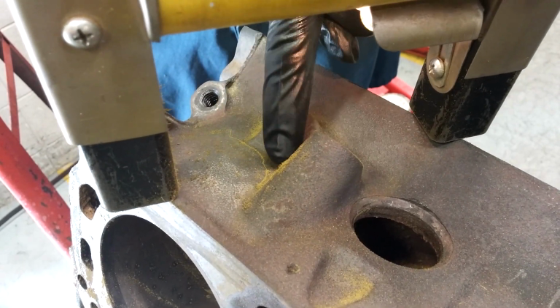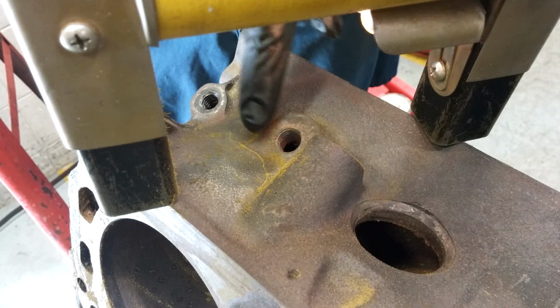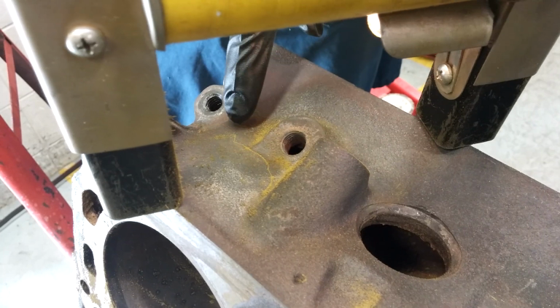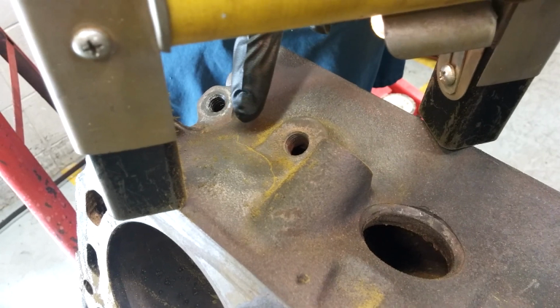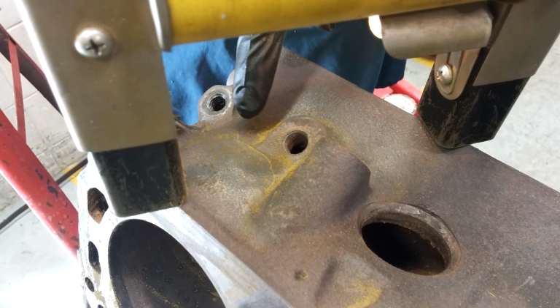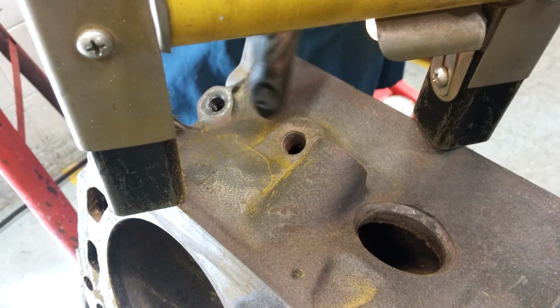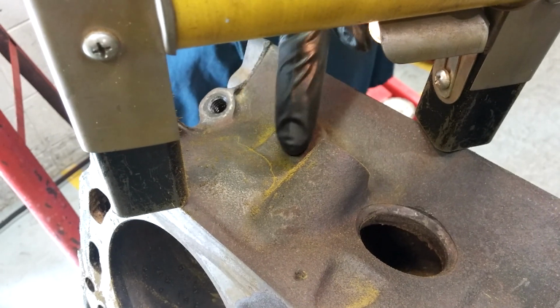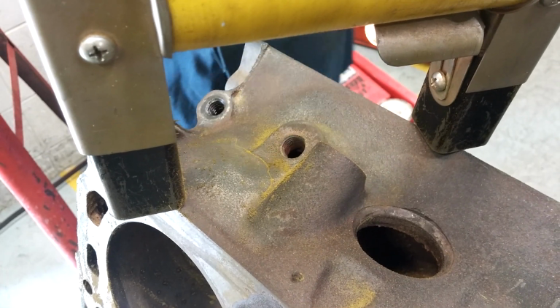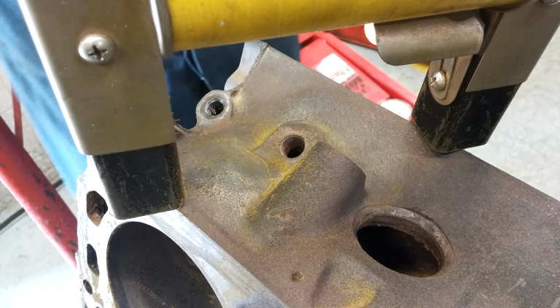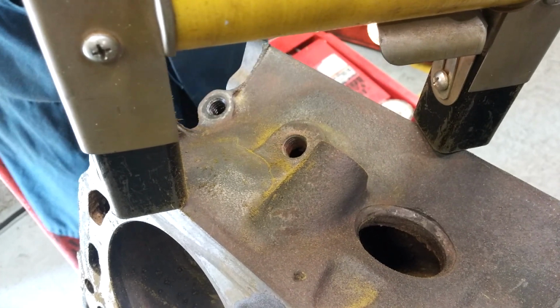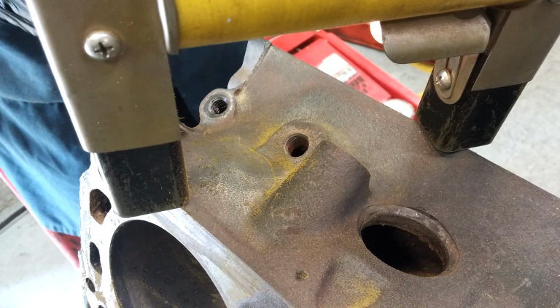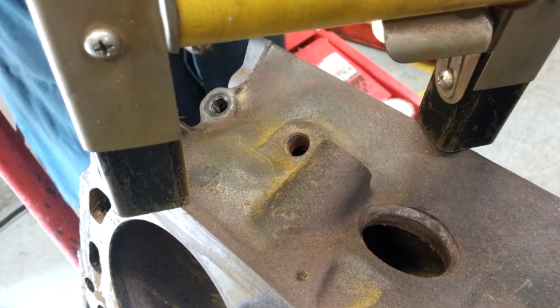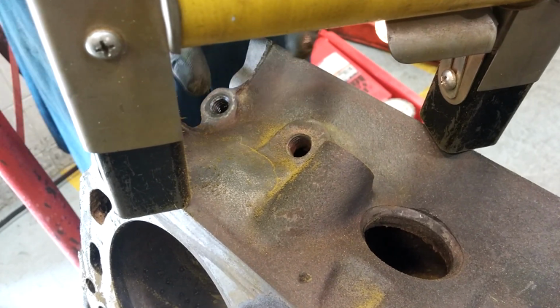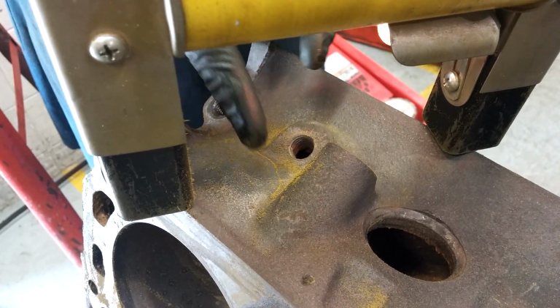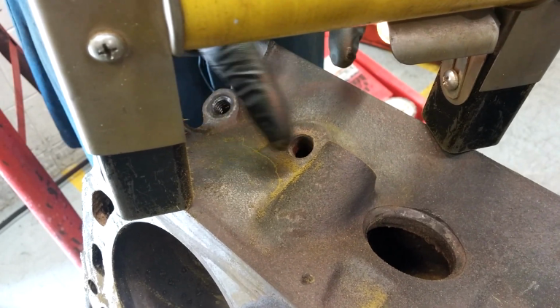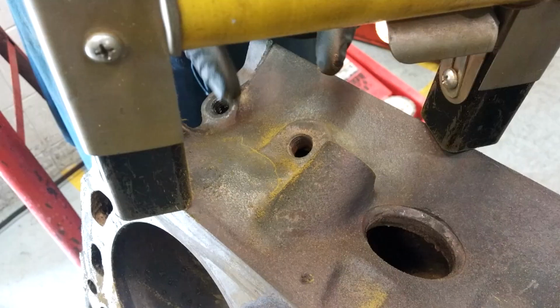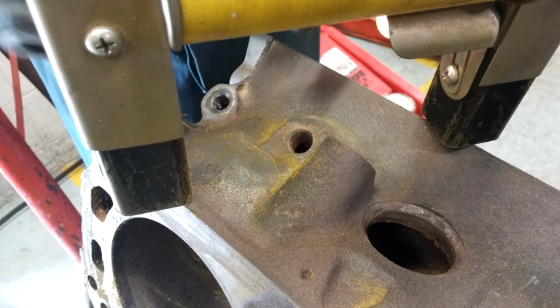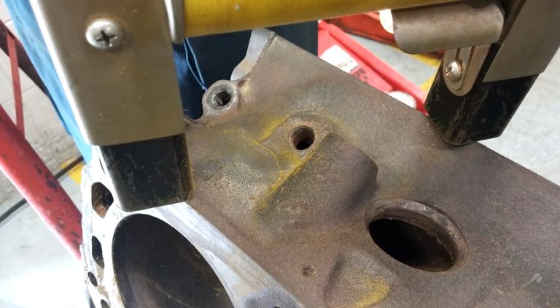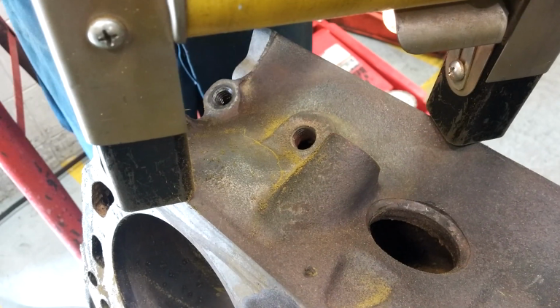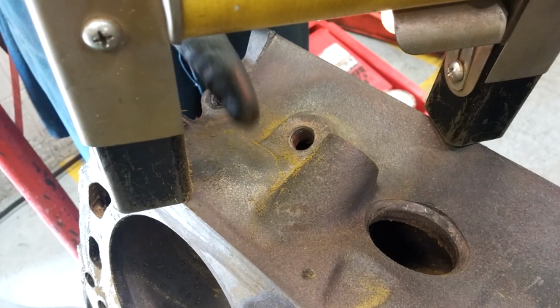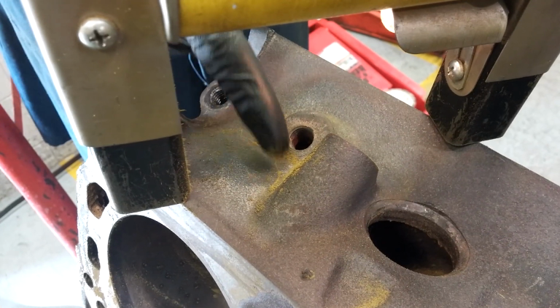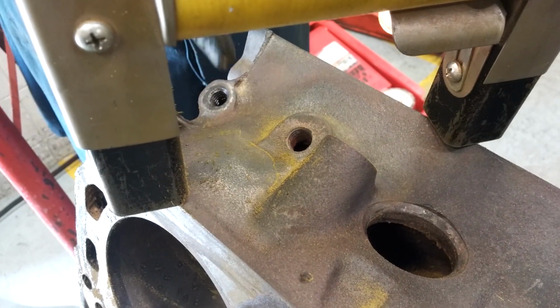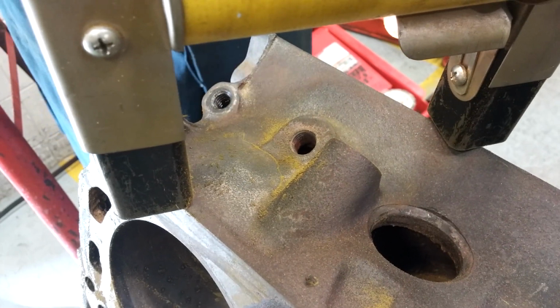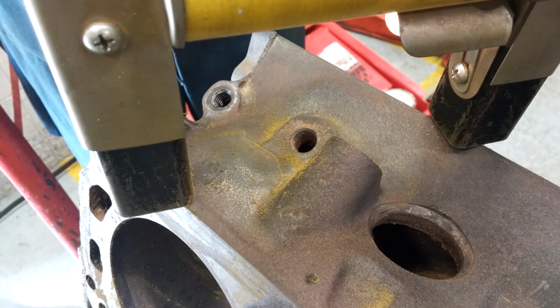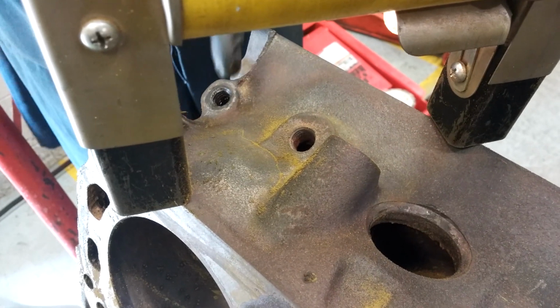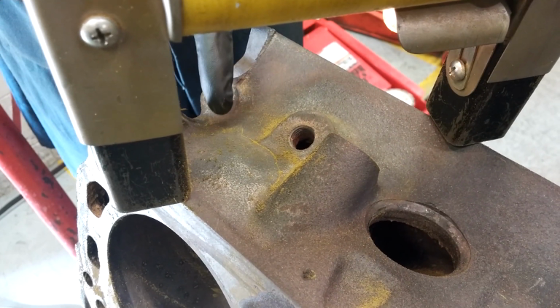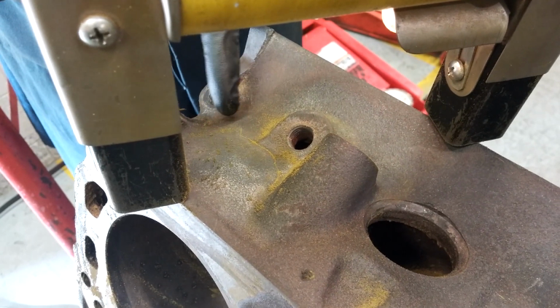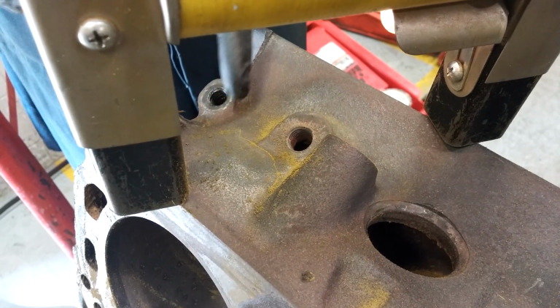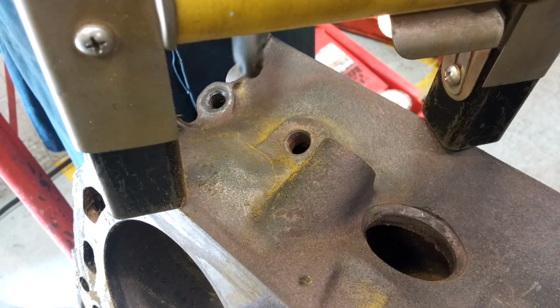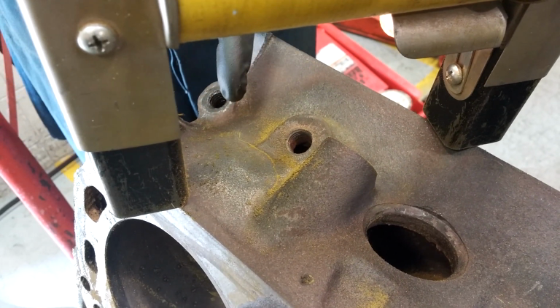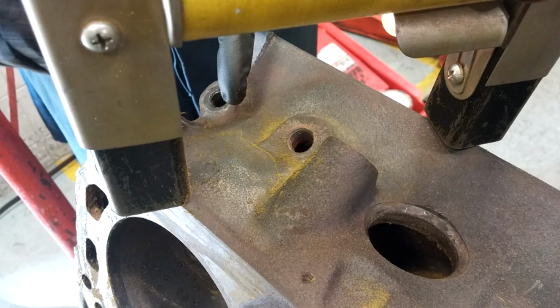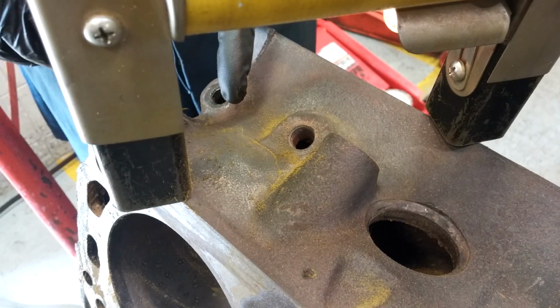There's a crack there. What happens is it's a break in the magnetic field, and it tracks the iron particles and accentuates the crack that you may not be able to see without the magnet flux.